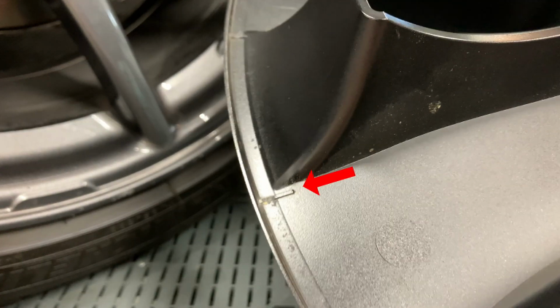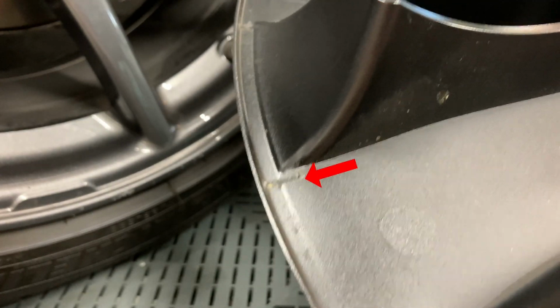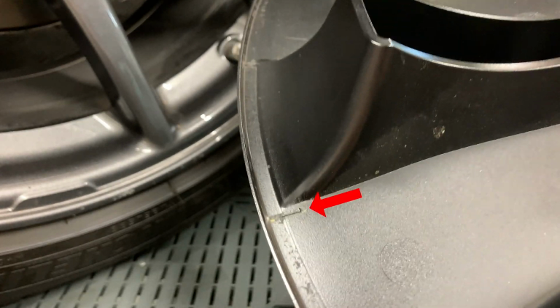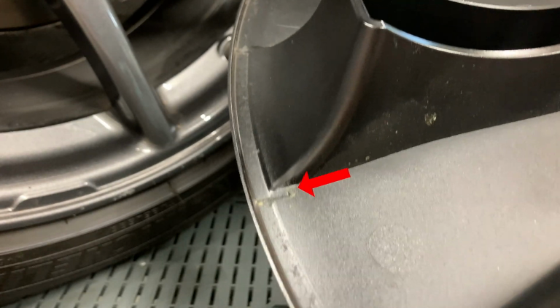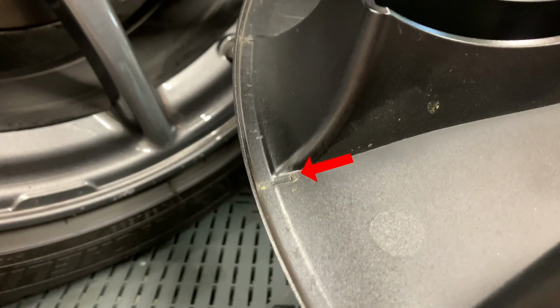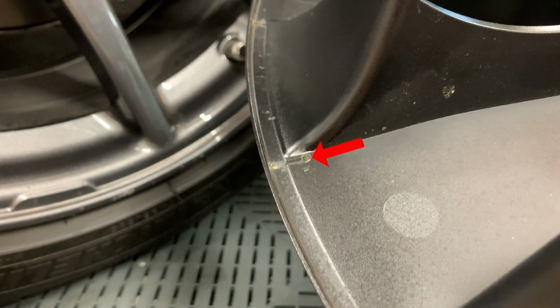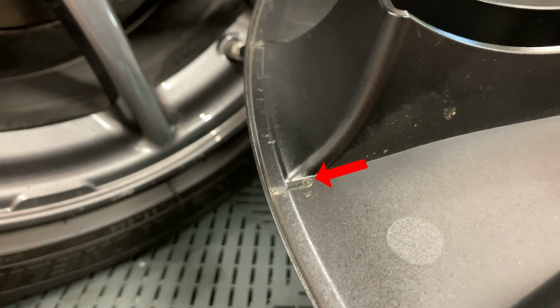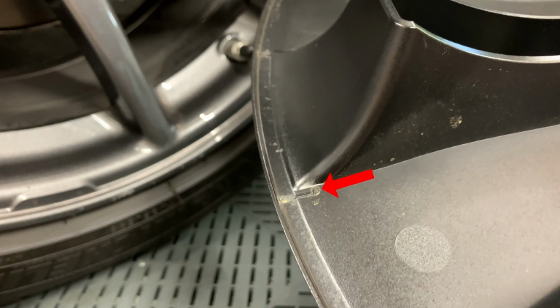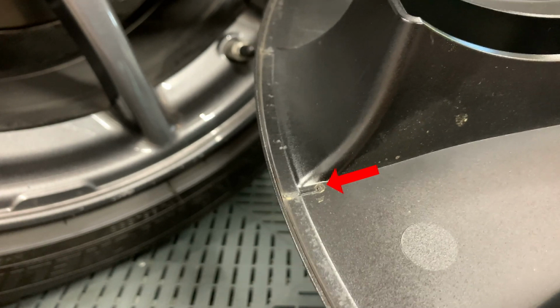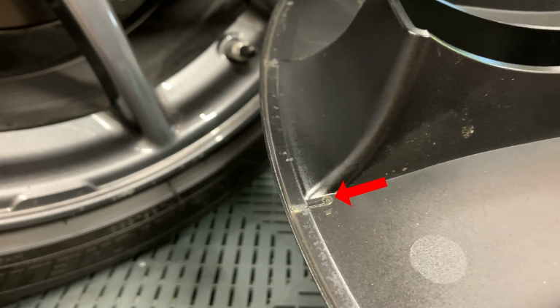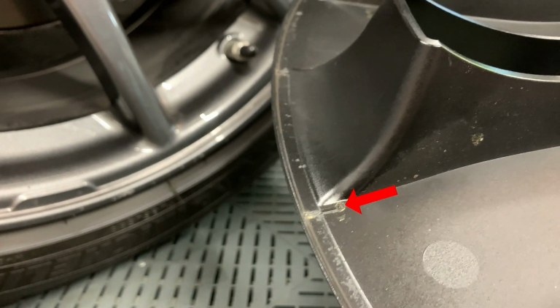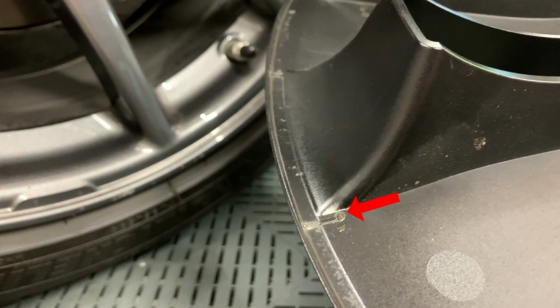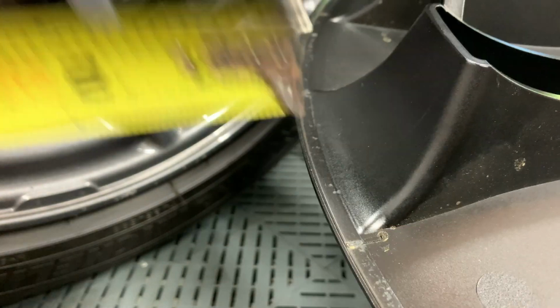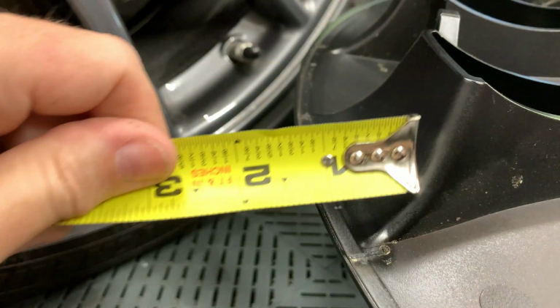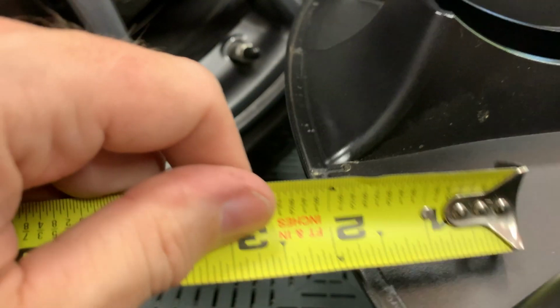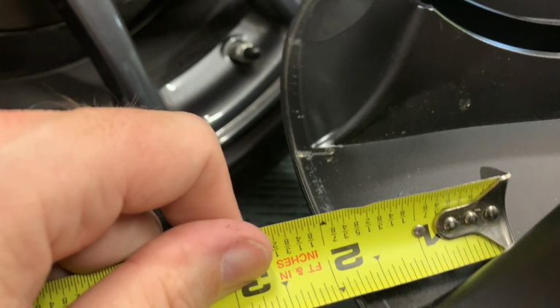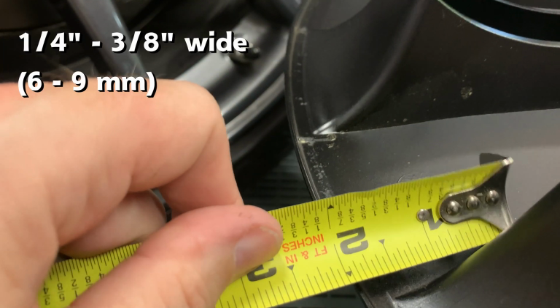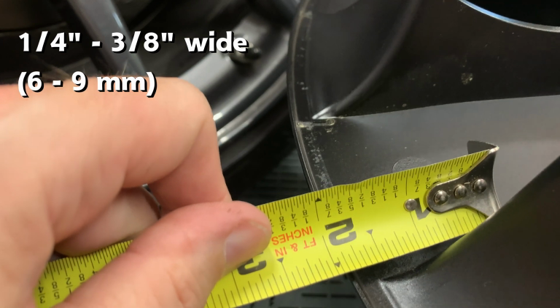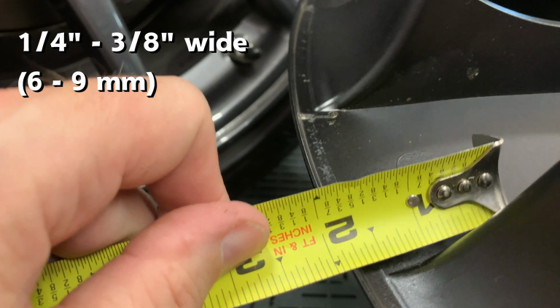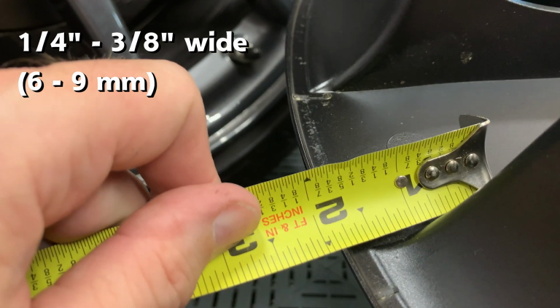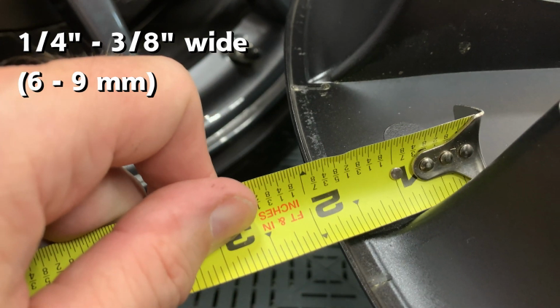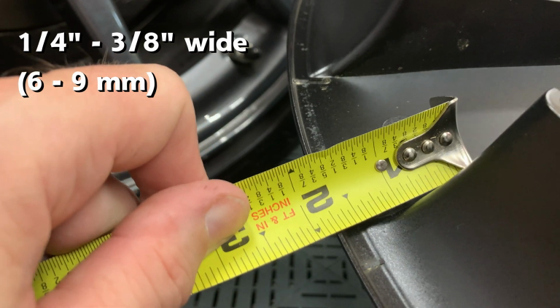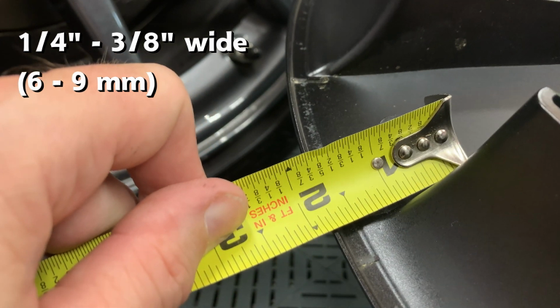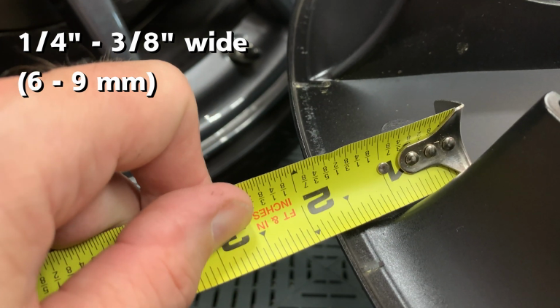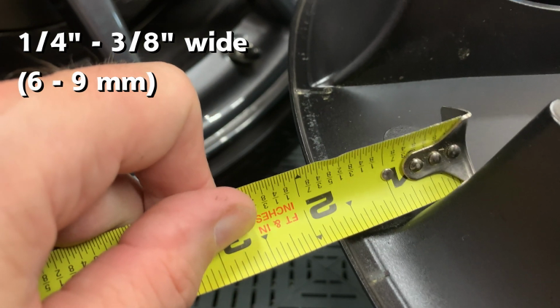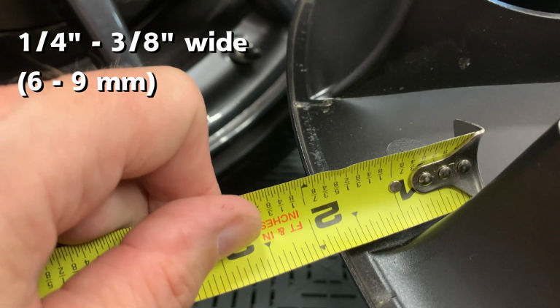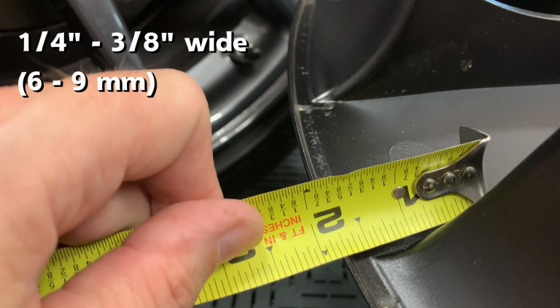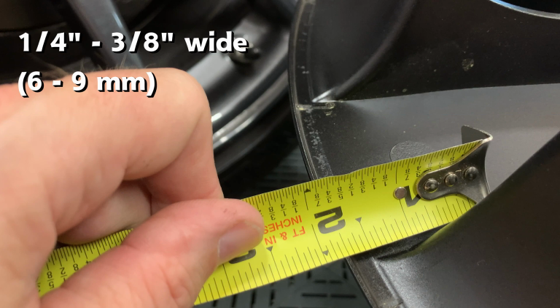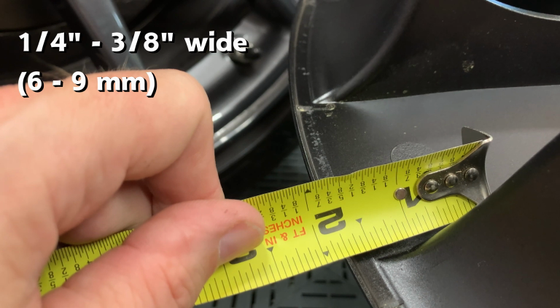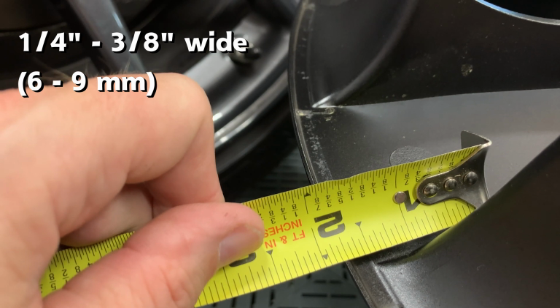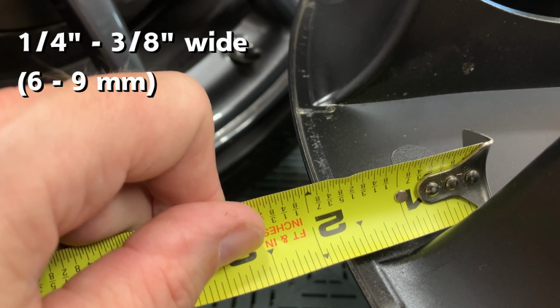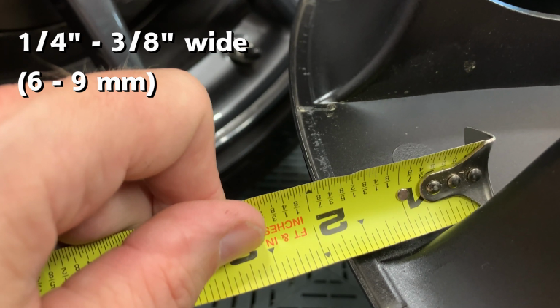There are 20 nubs around the outer edge of the cover, and you can even see some of the wear on them. On the underside of the cover, I measured the width of the channel — it's about a quarter inch to three-eighths of an inch wide.